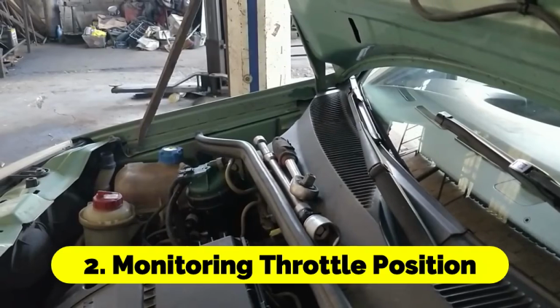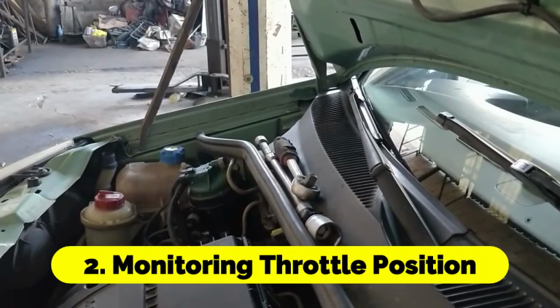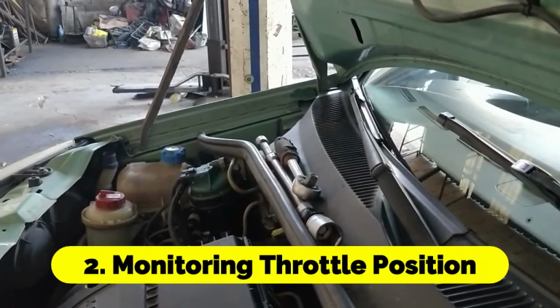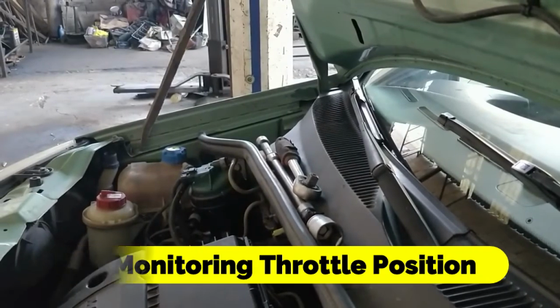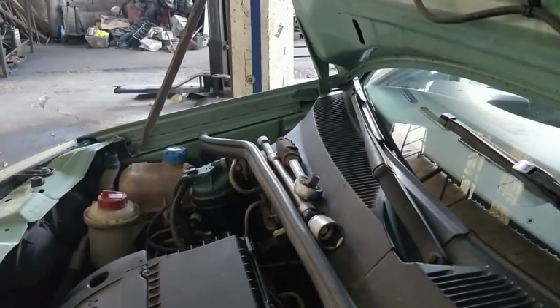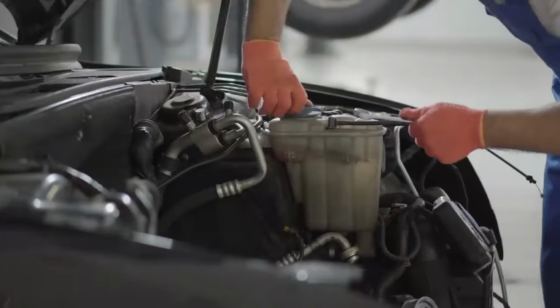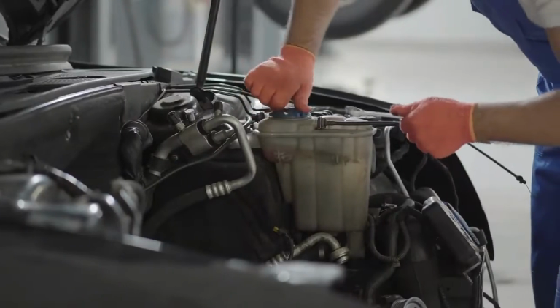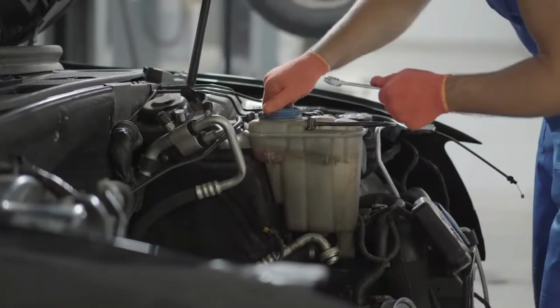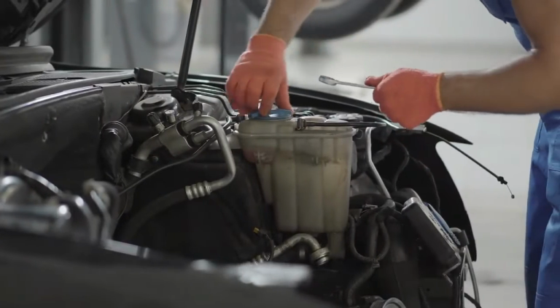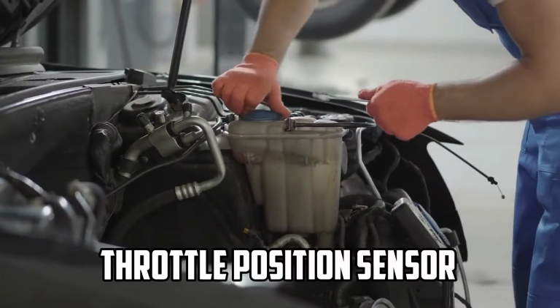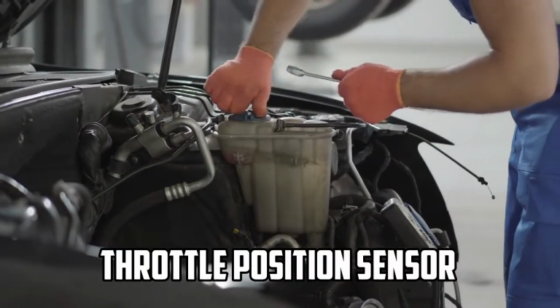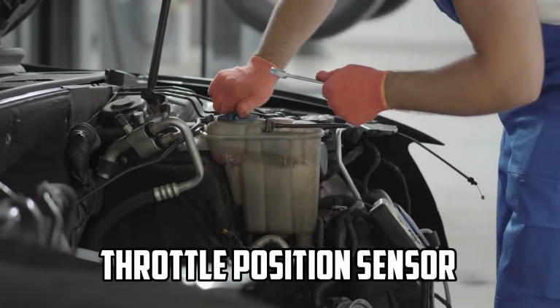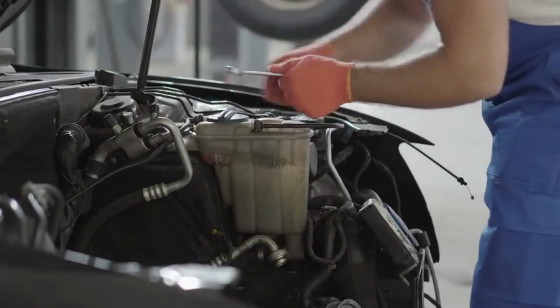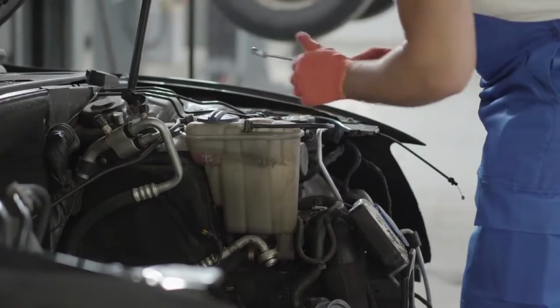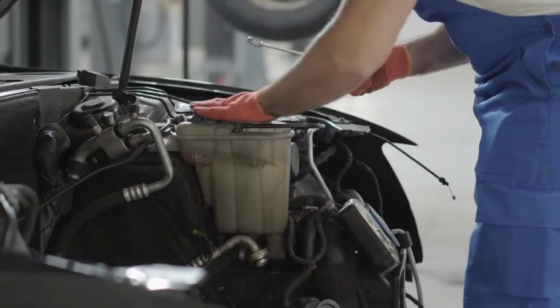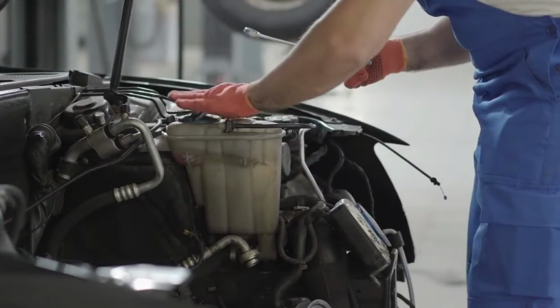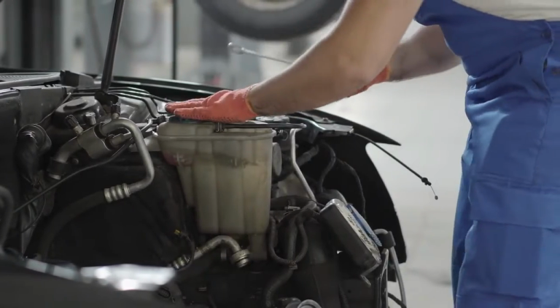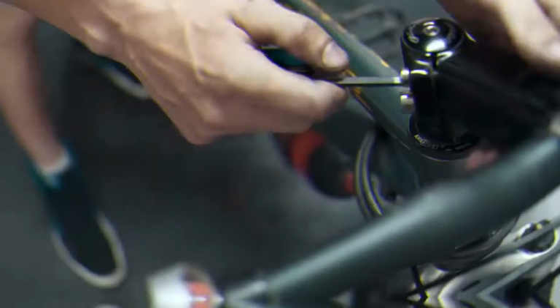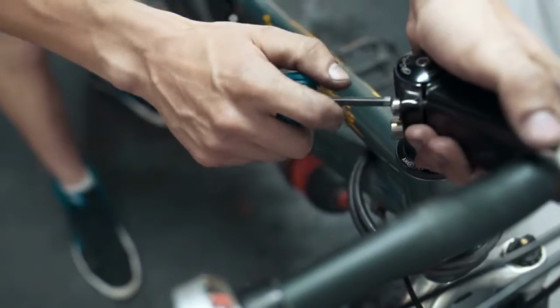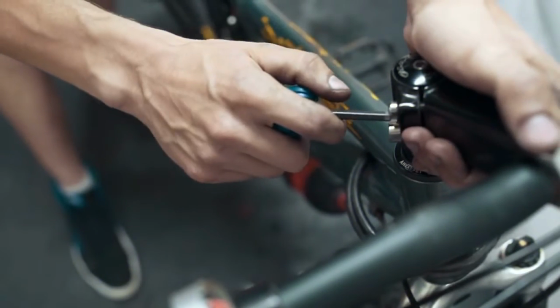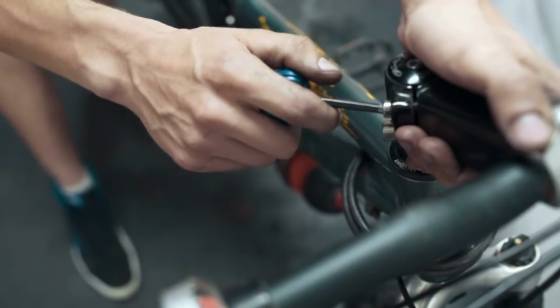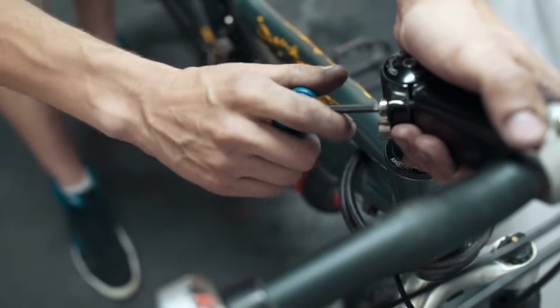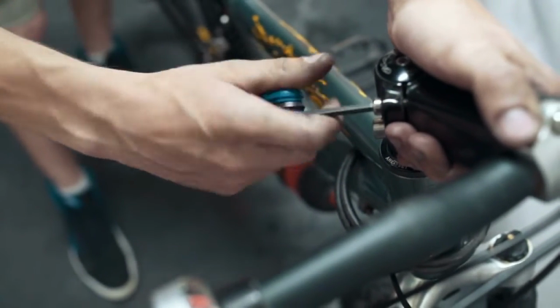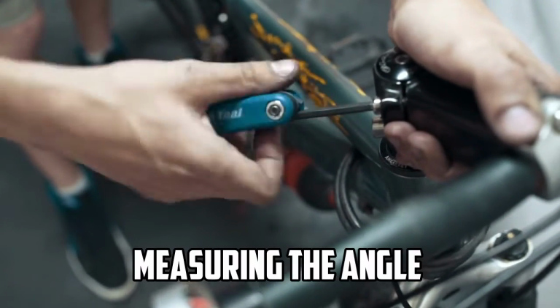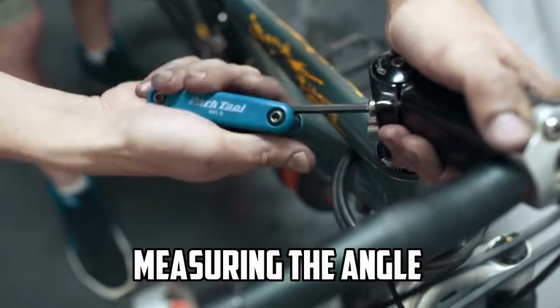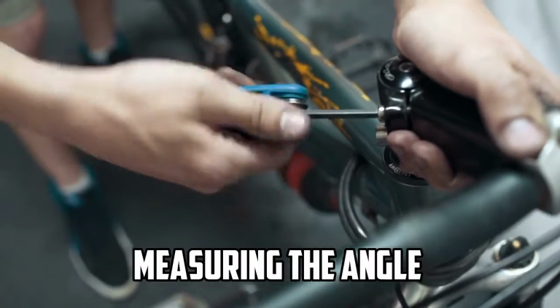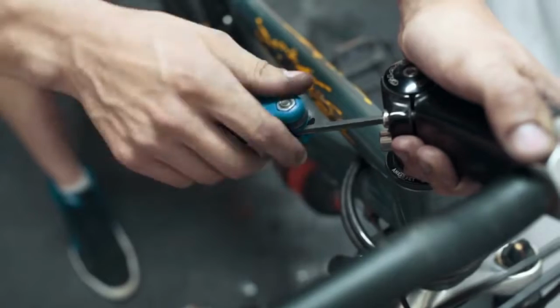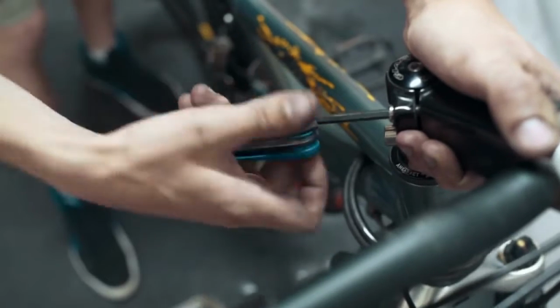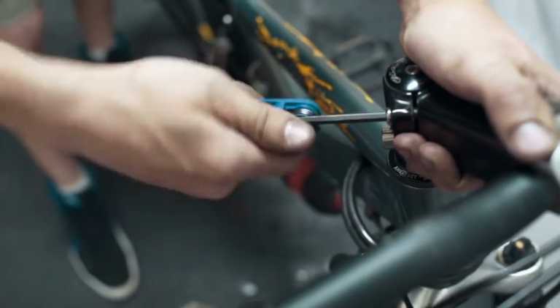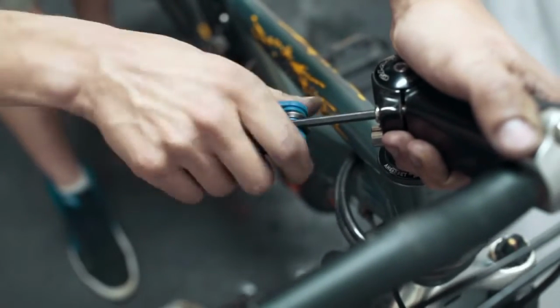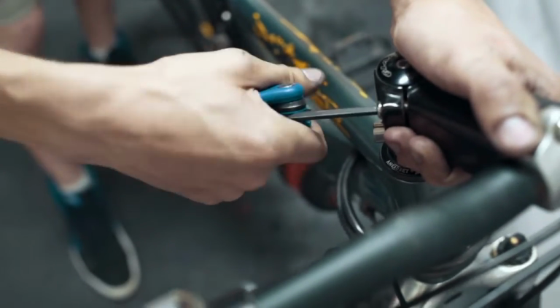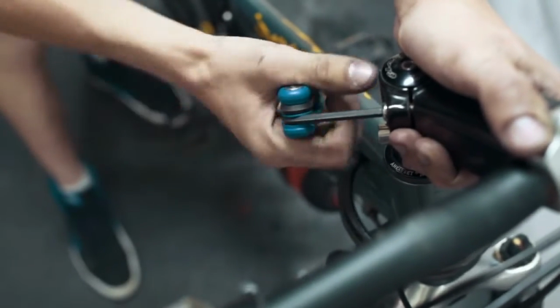Monitoring Throttle Position: The primary function of the throttle position sensor is to monitor the position of the throttle valve. It does so by measuring the angle or position of the throttle plate as it opens and closes.